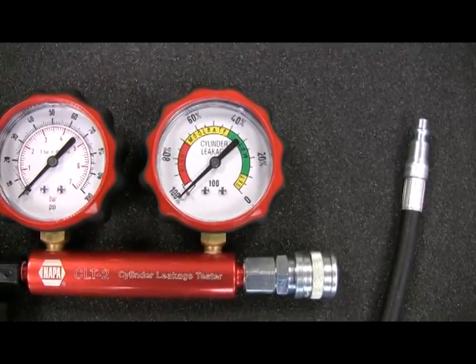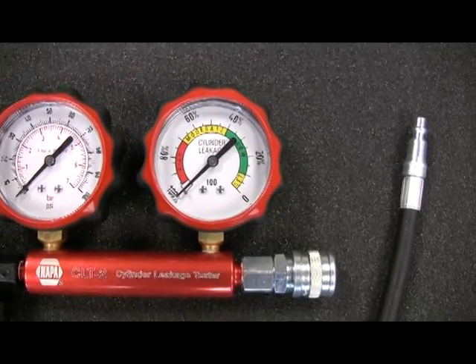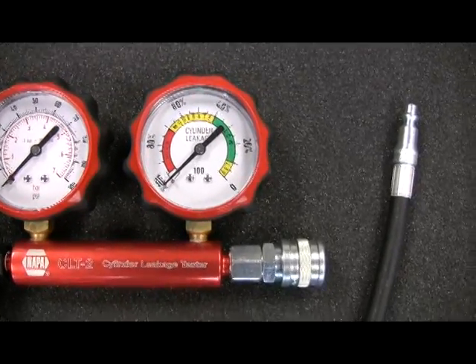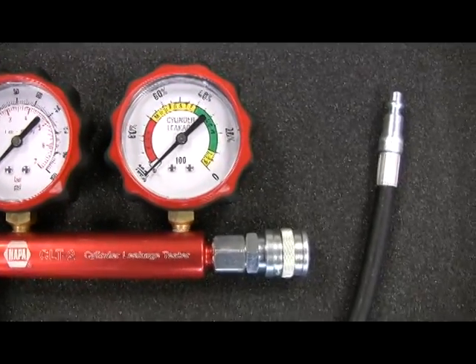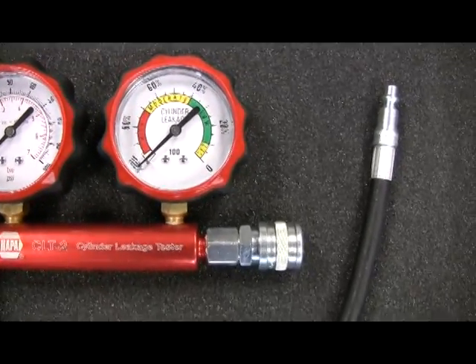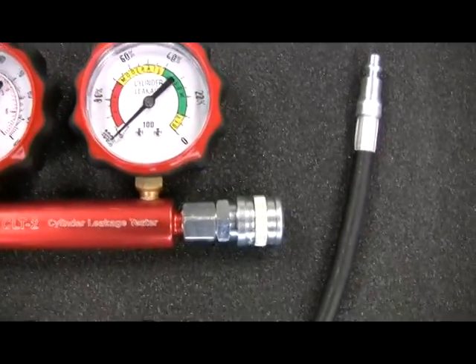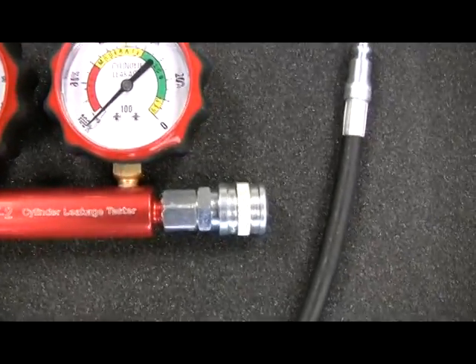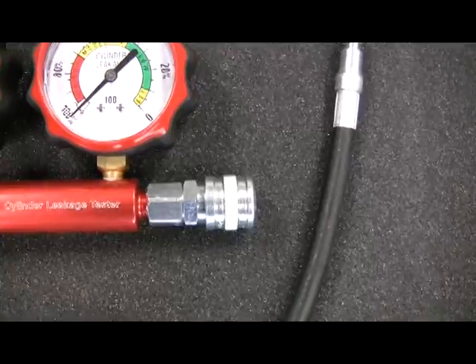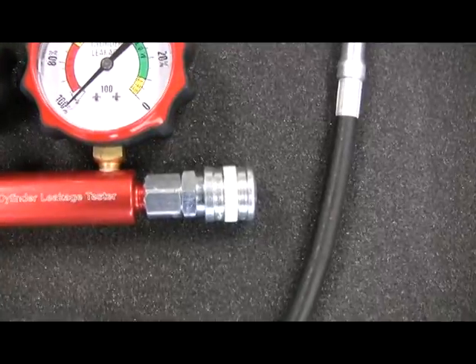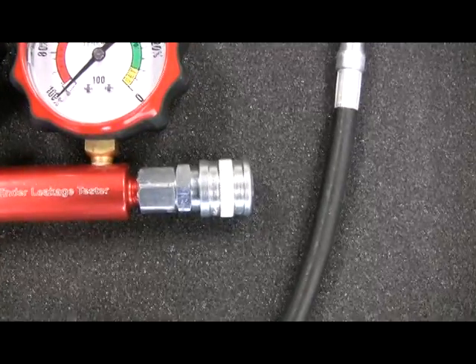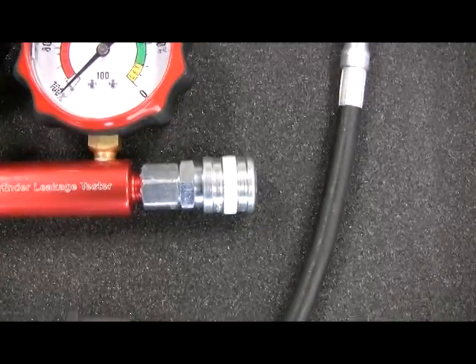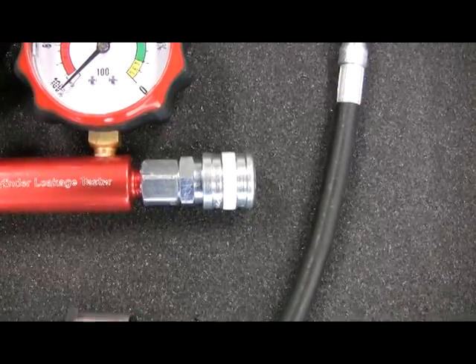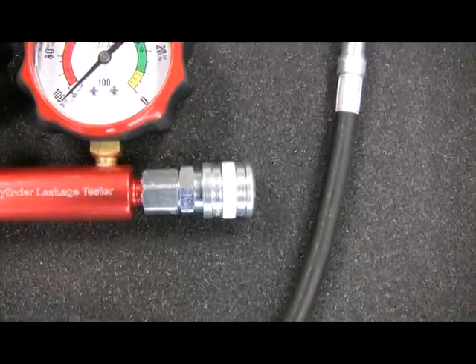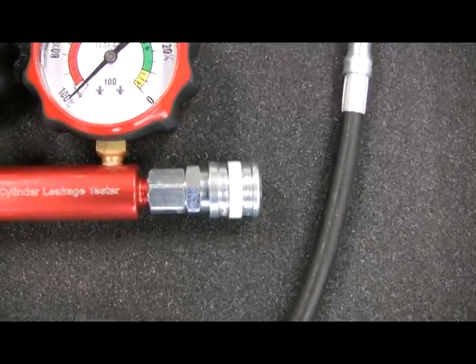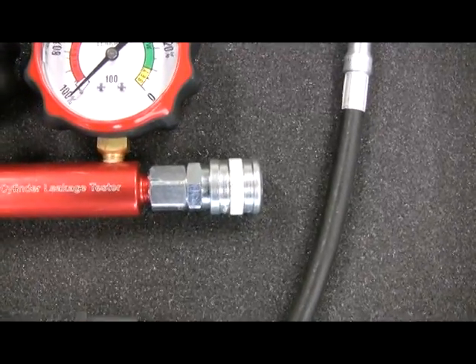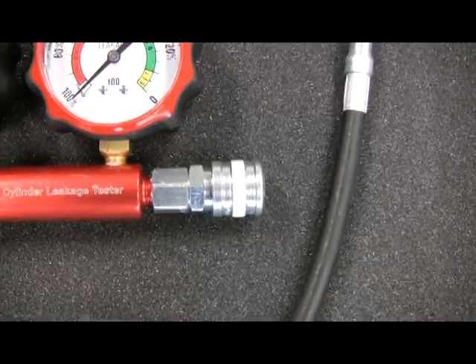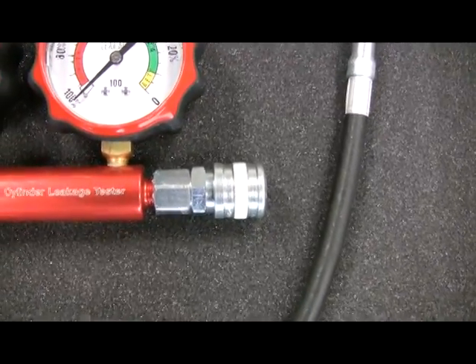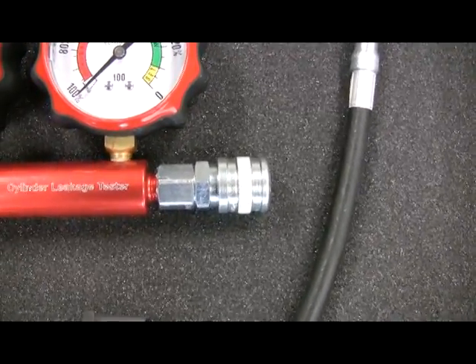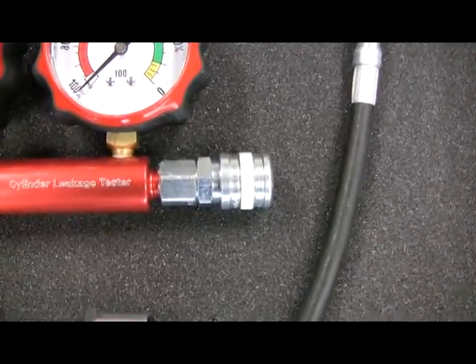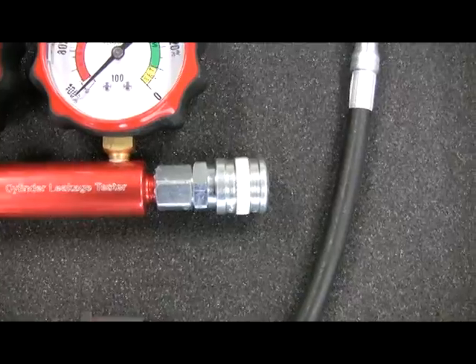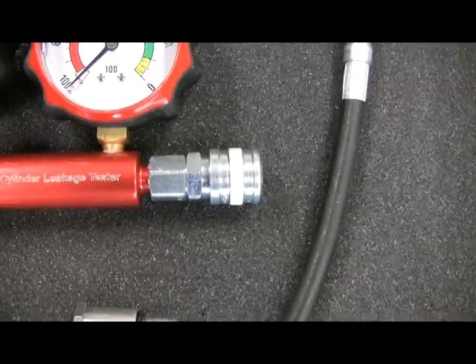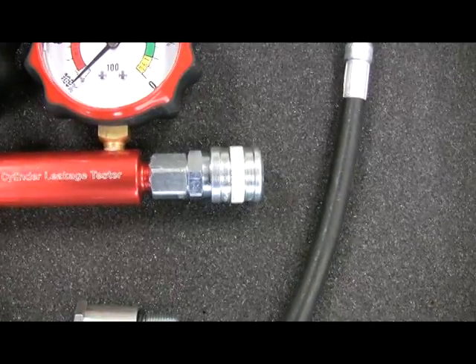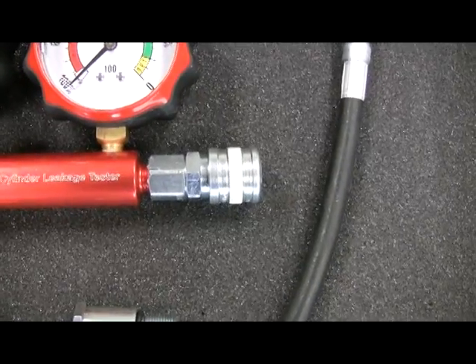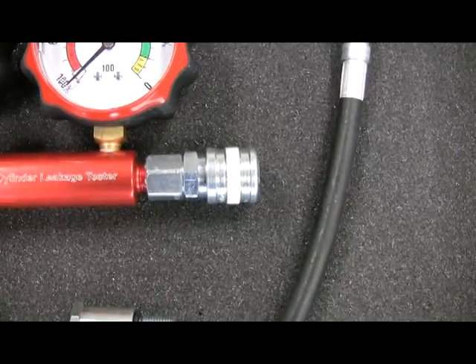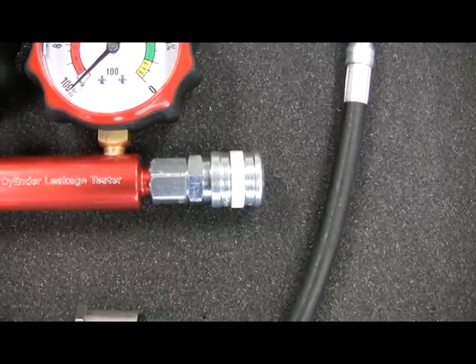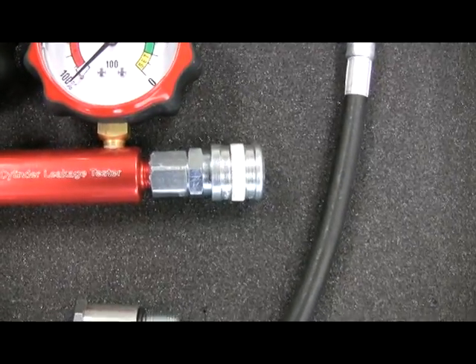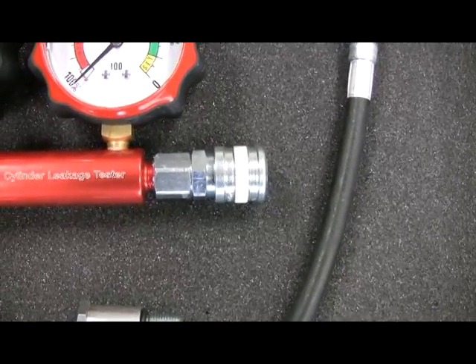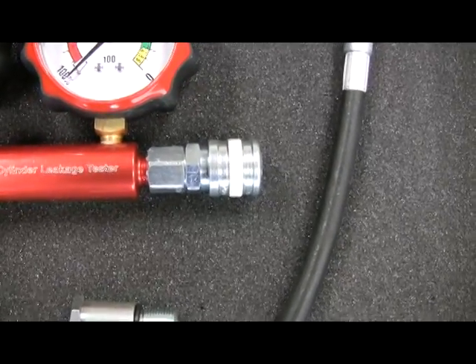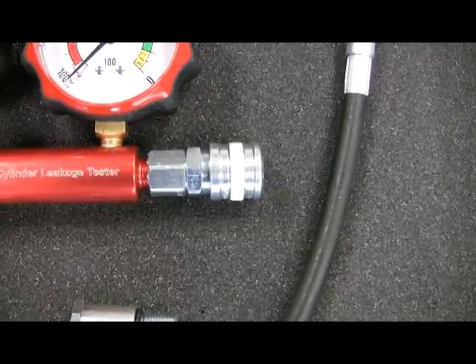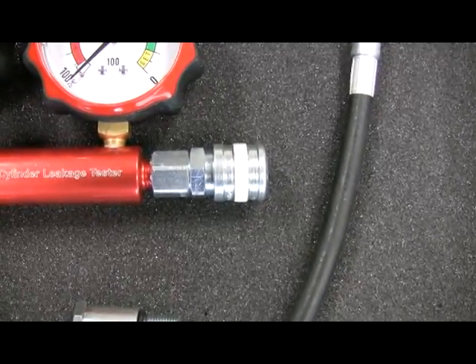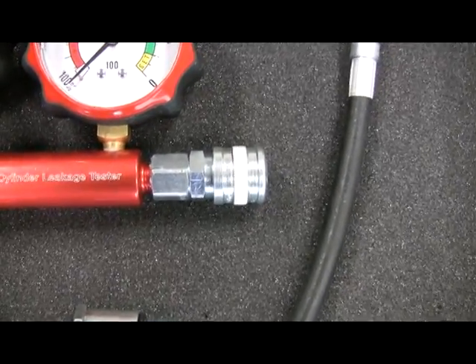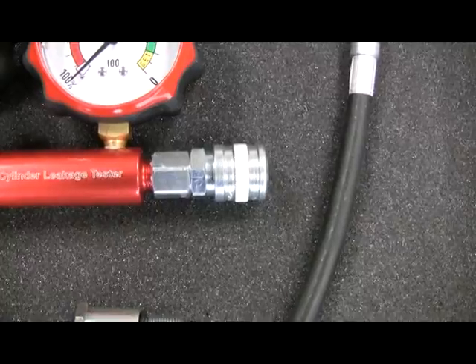The female industrial interchange quick coupler allows for use with most standard compression test adapters on the market. Some adapters require removal of the valve core before use with the SER CLT2.